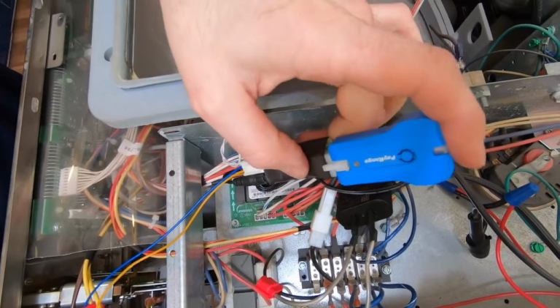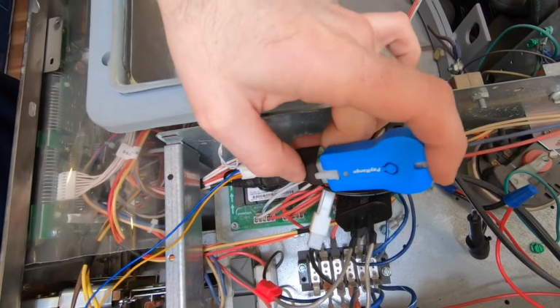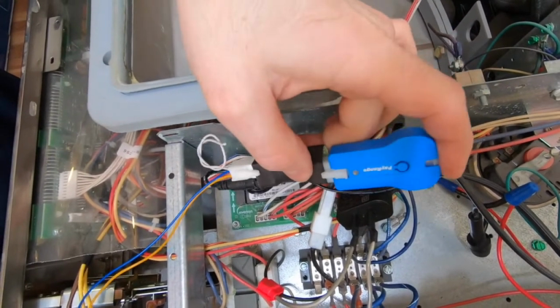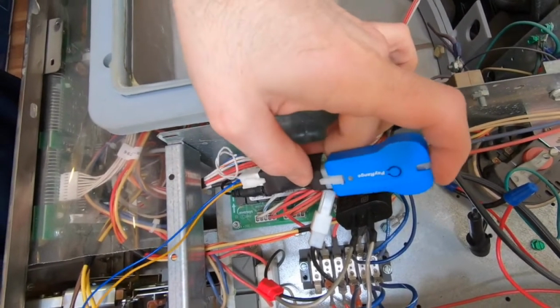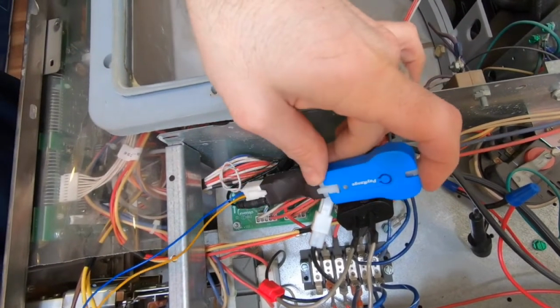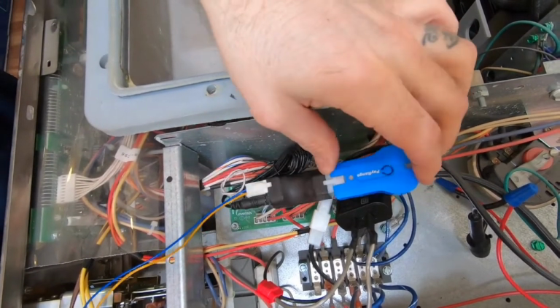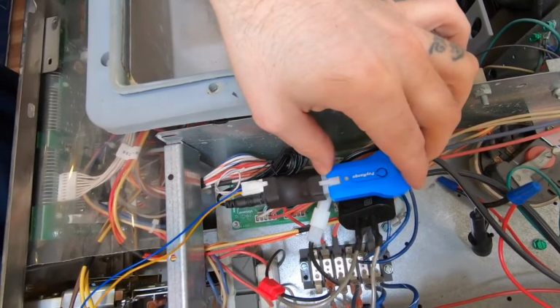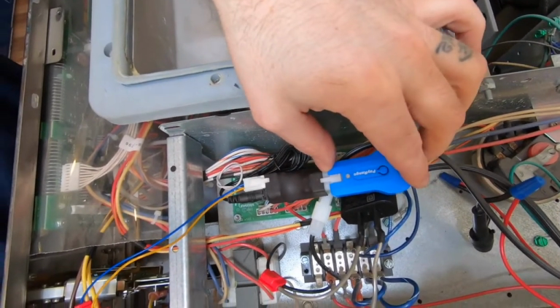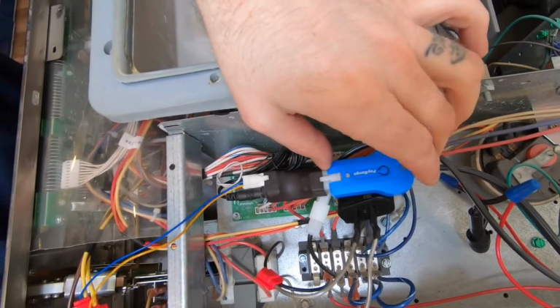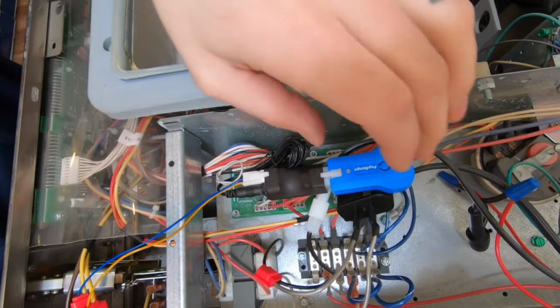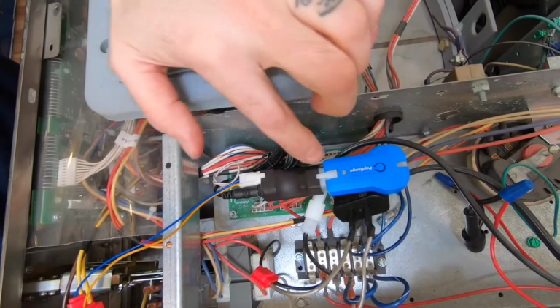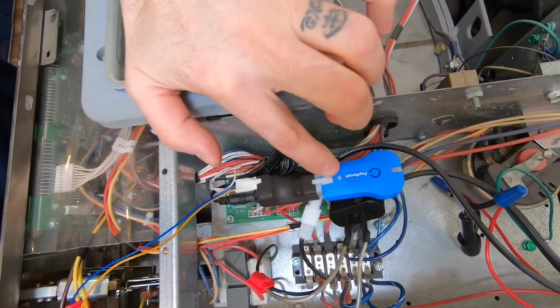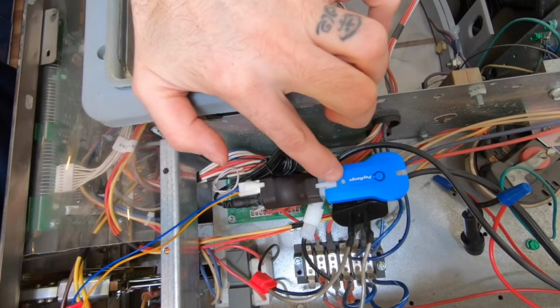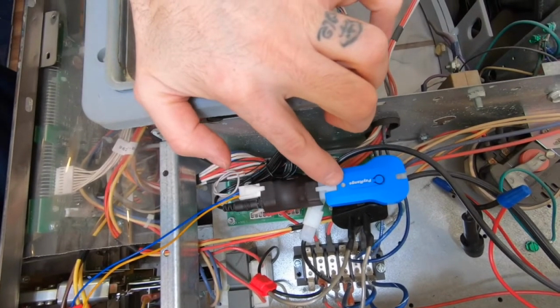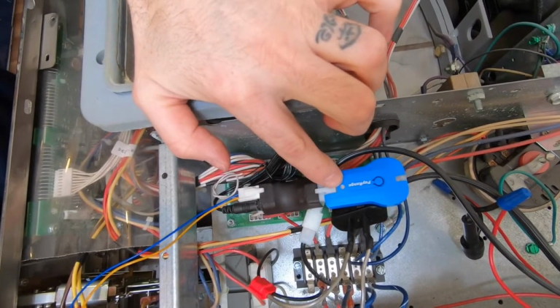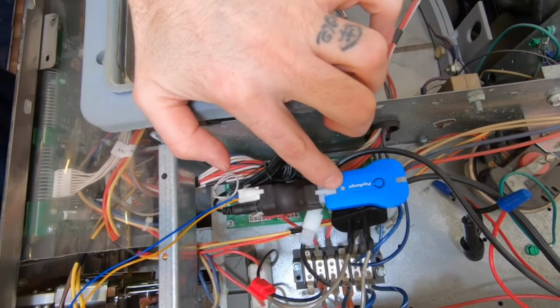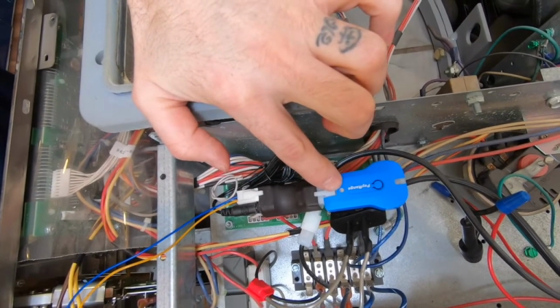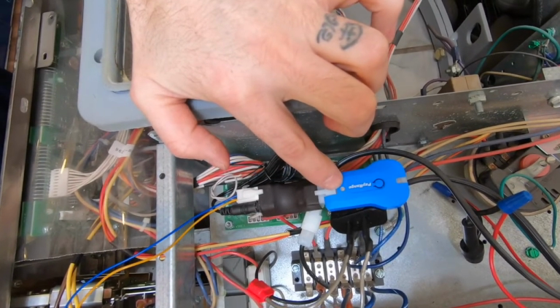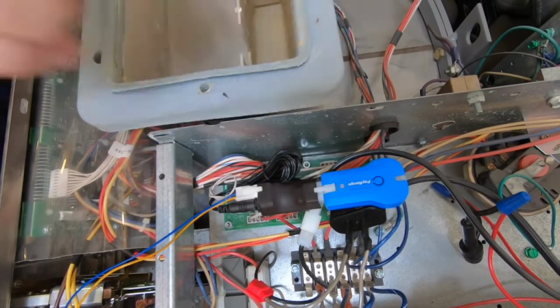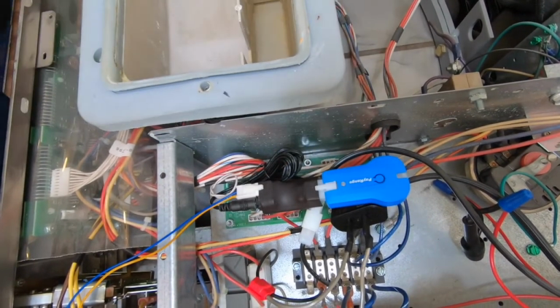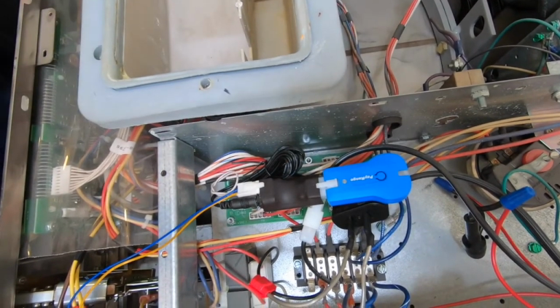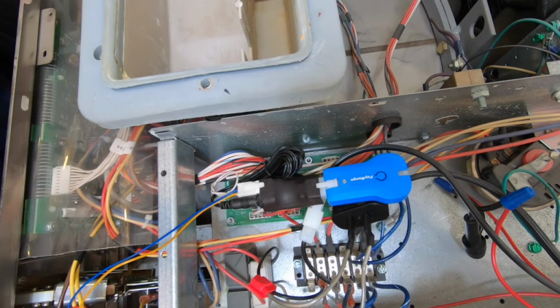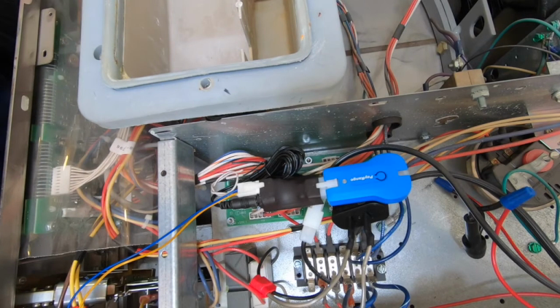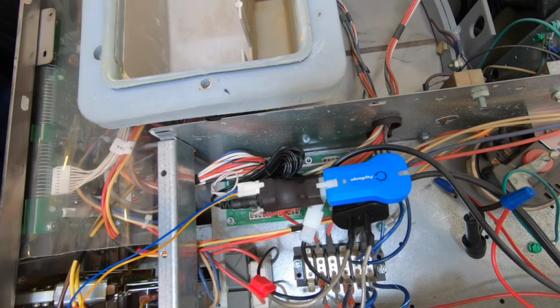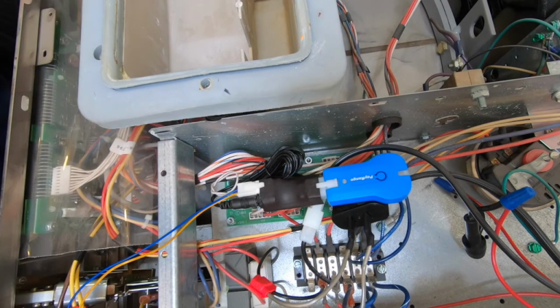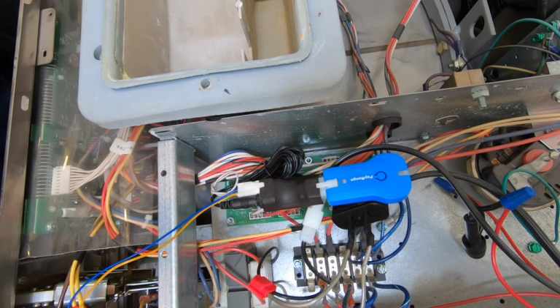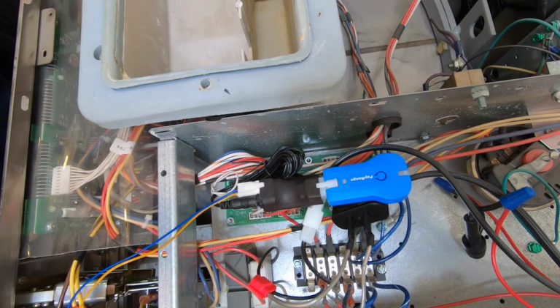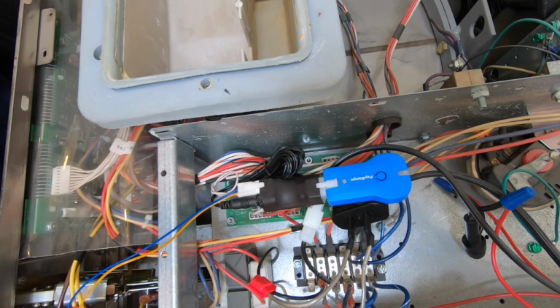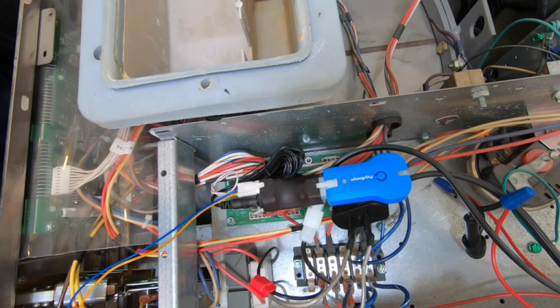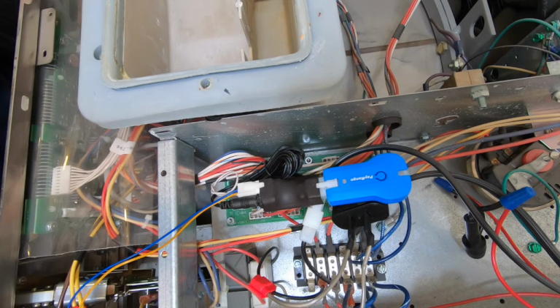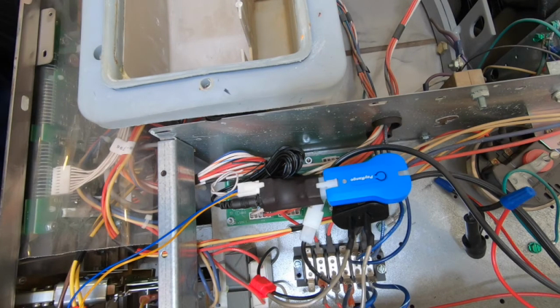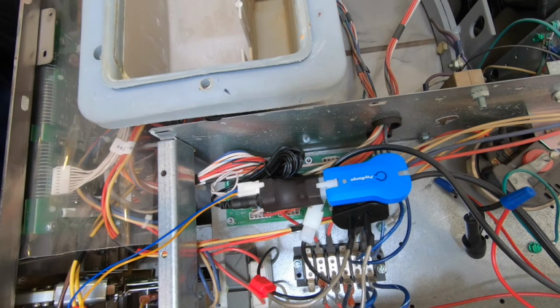Go ahead and power on the machine. A blue LED light on the blue key device will be on to confirm the pay range device is receiving power. The final step would be to register the pay range device using the pay range app.